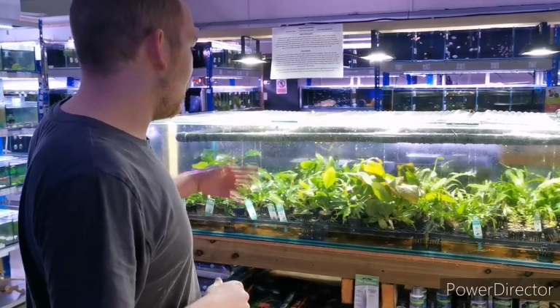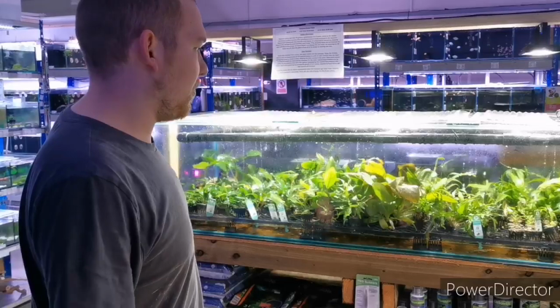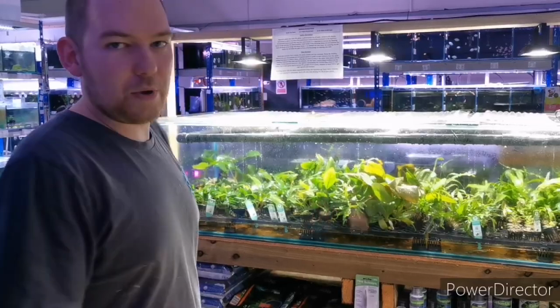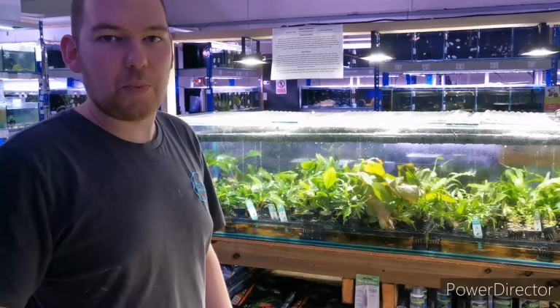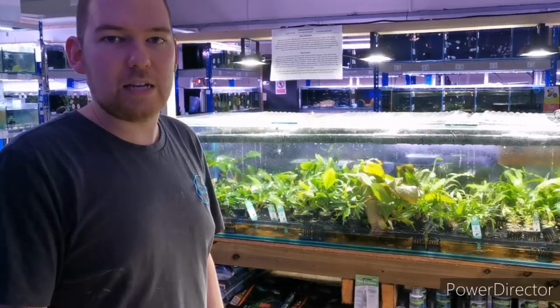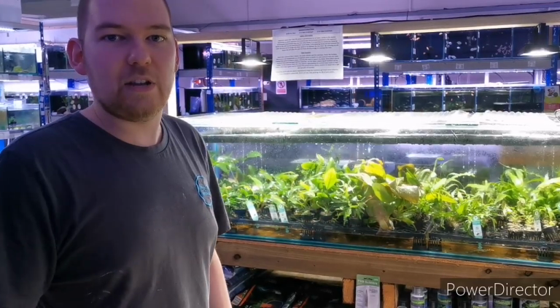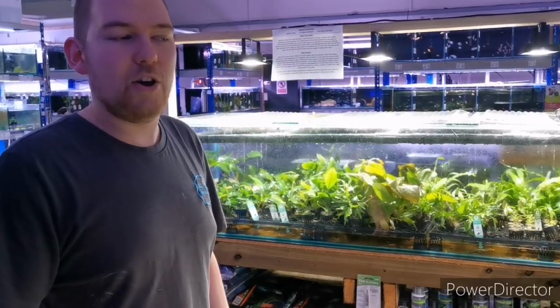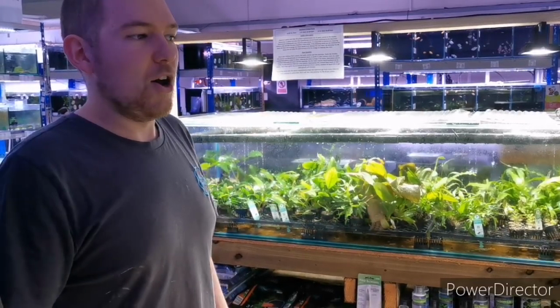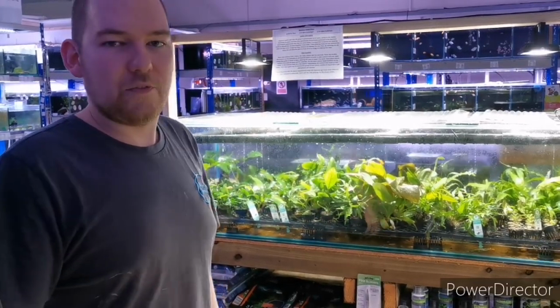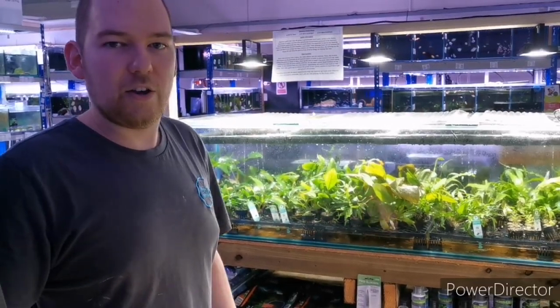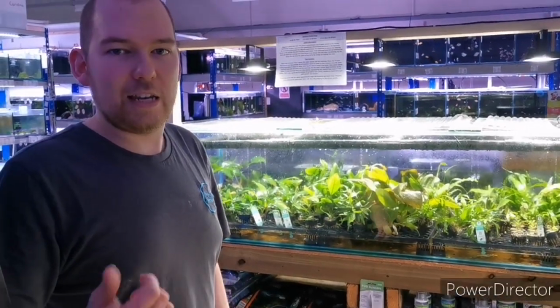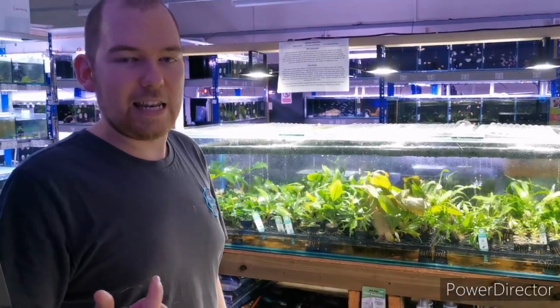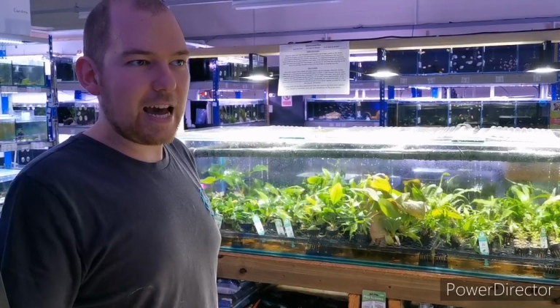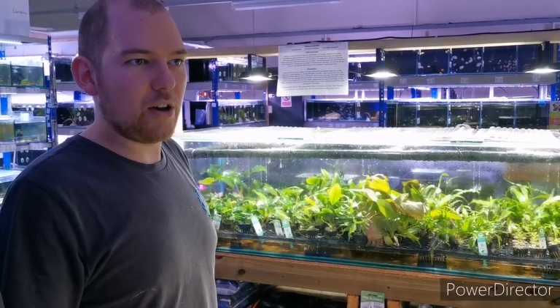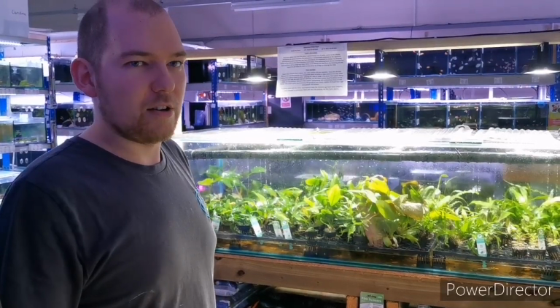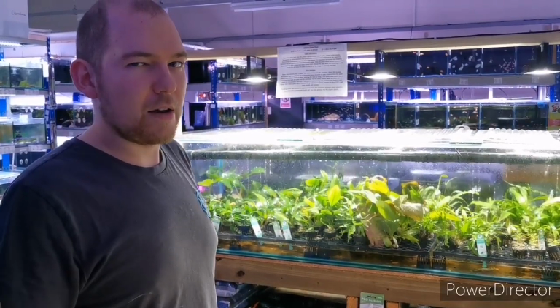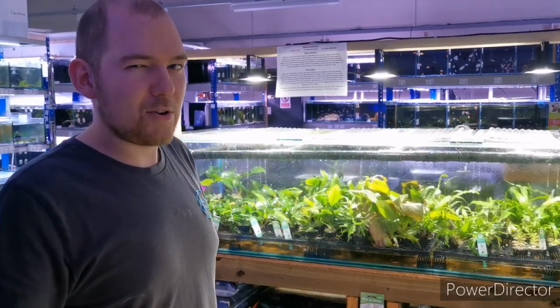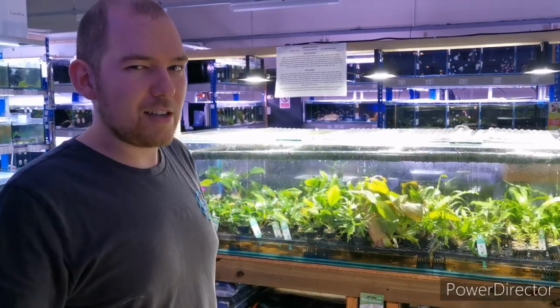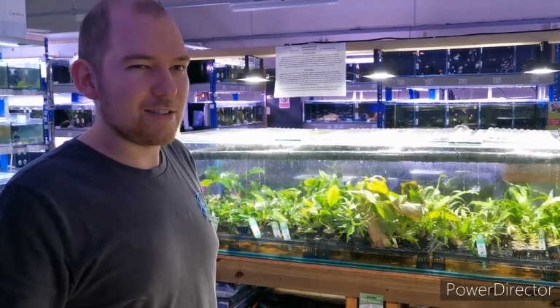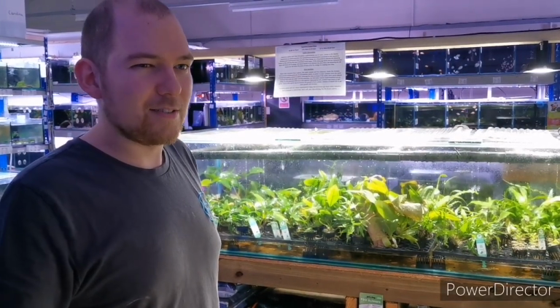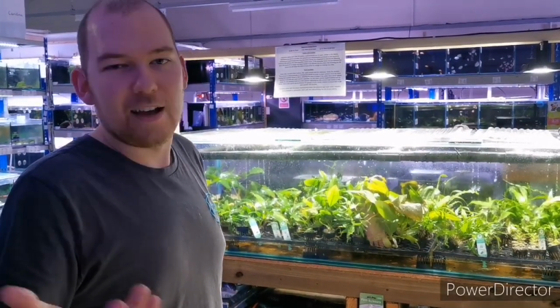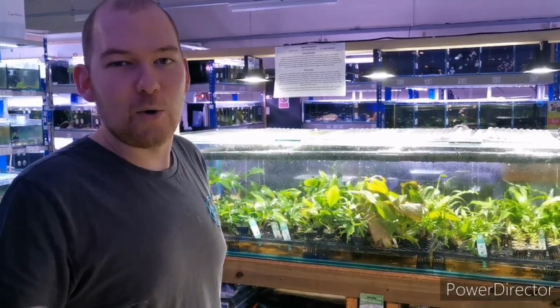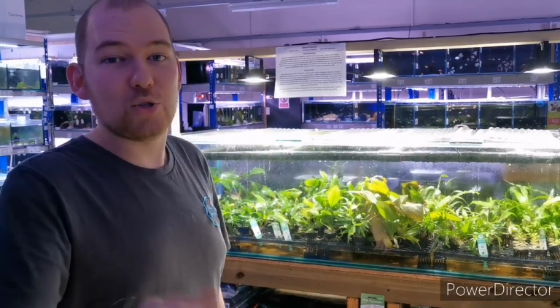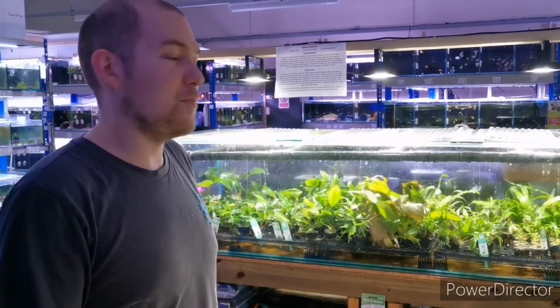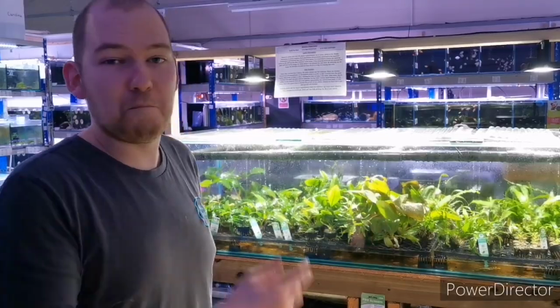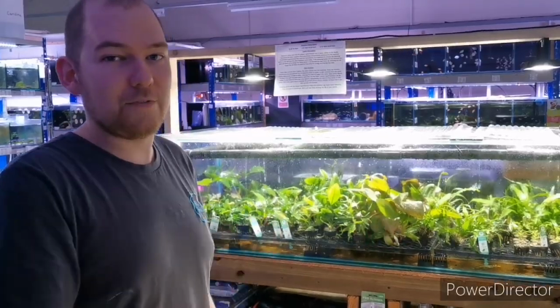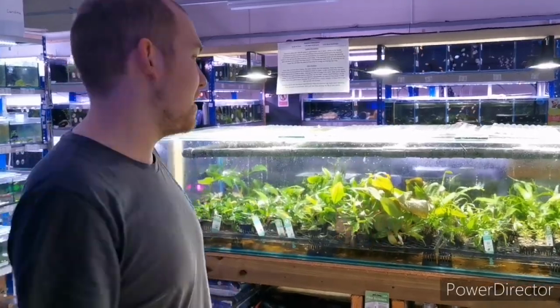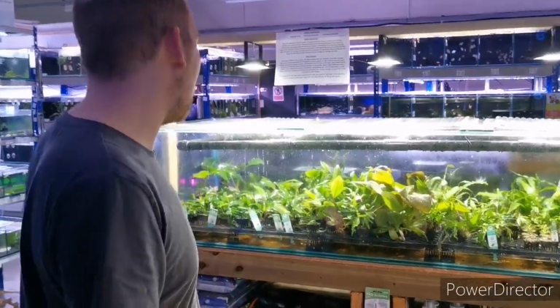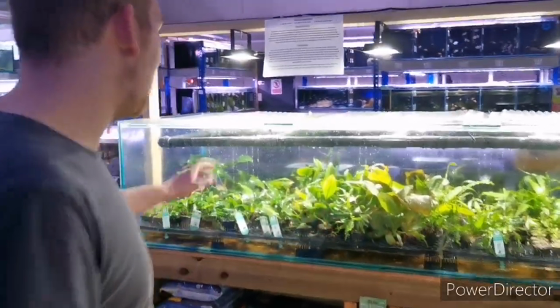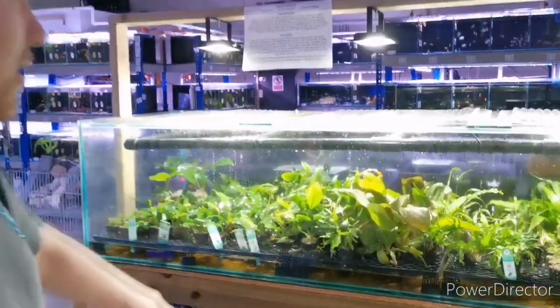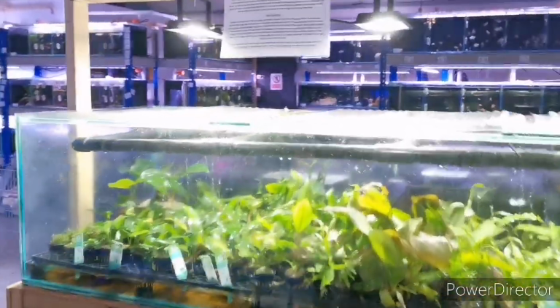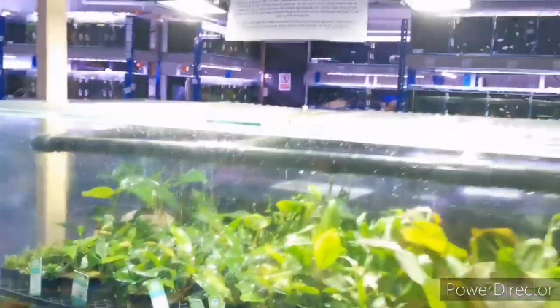Just loads of different Anubias. We've got the Bonsai in, the Nana, the Heterophylla, and the Barteri — they are massive, the ones that came in today. Absolutely huge there at the back of the tank.